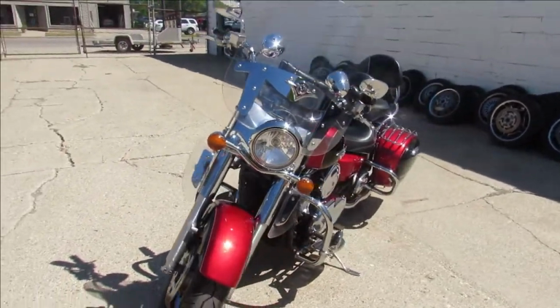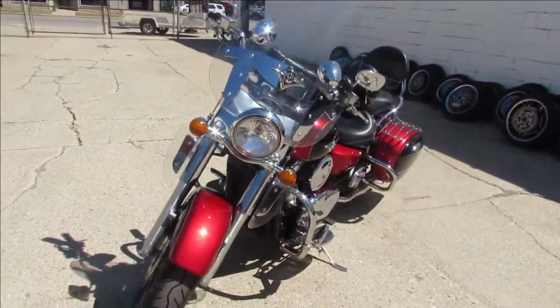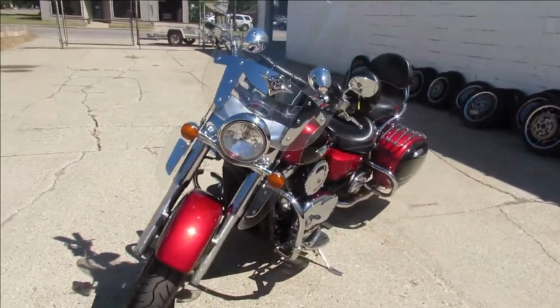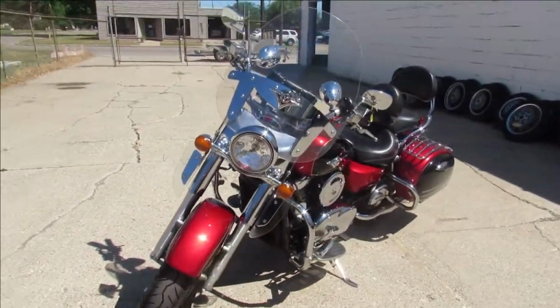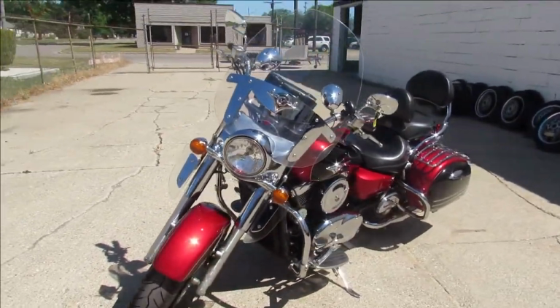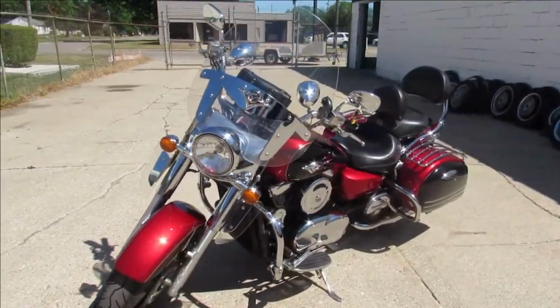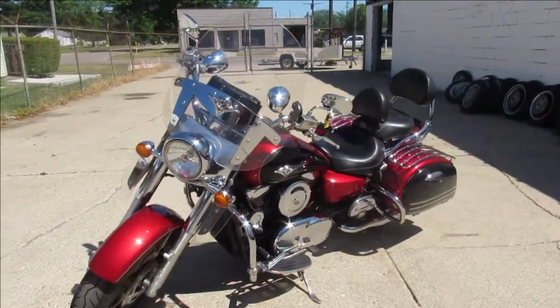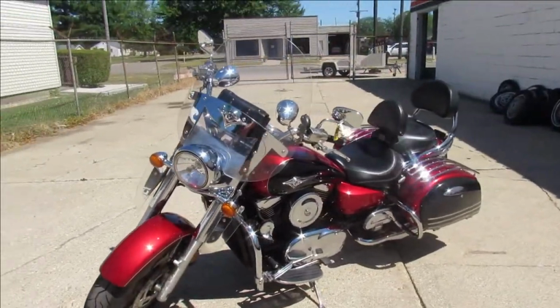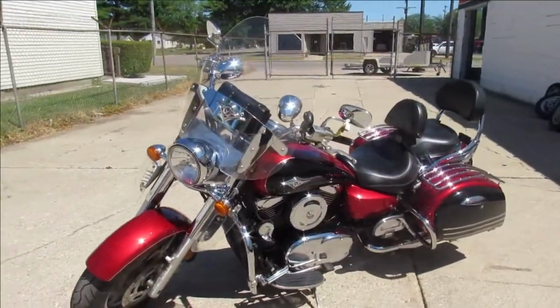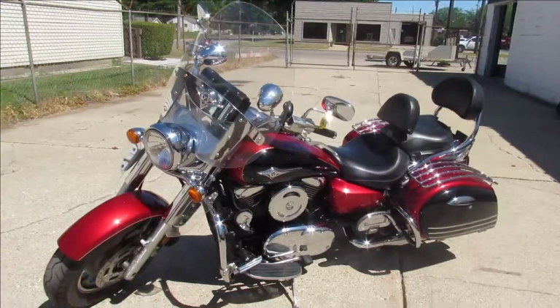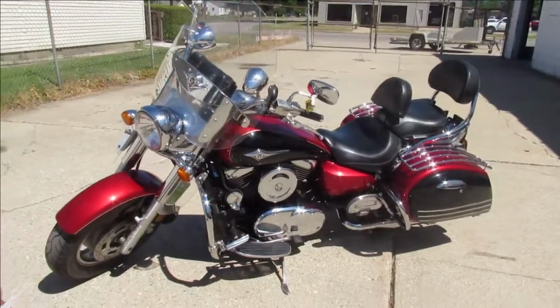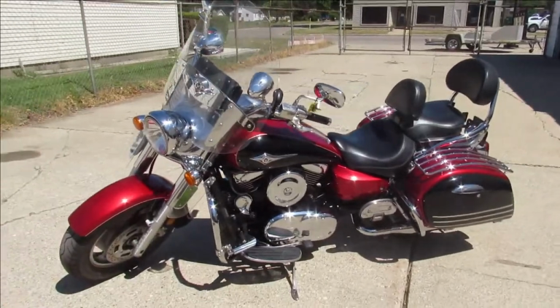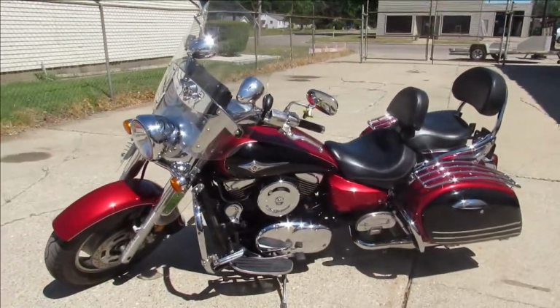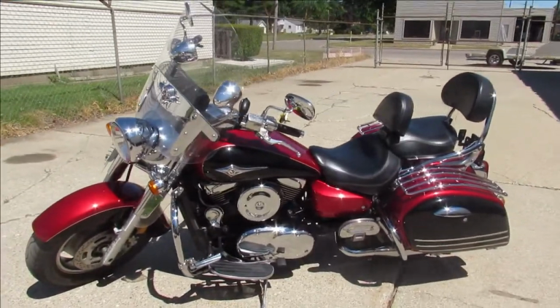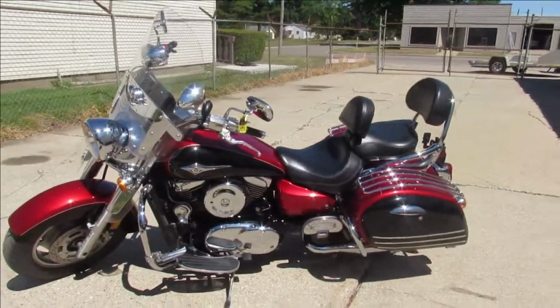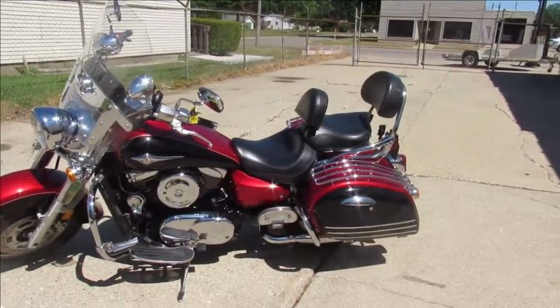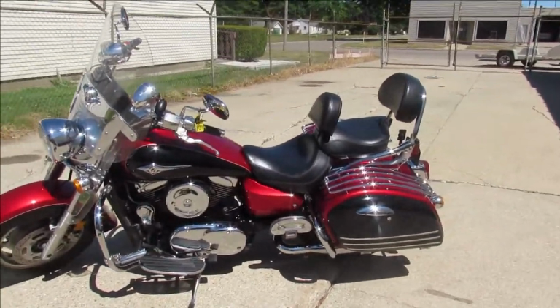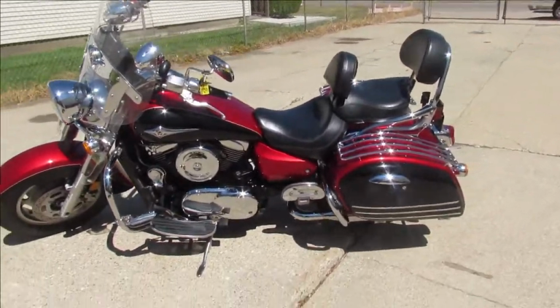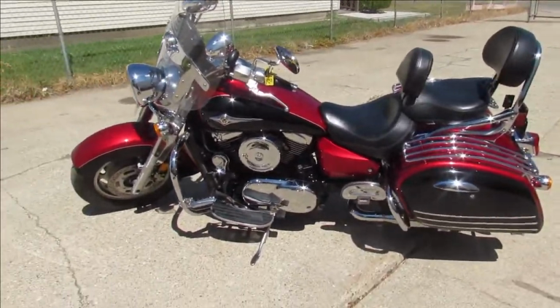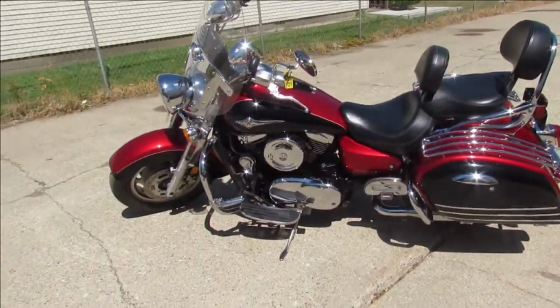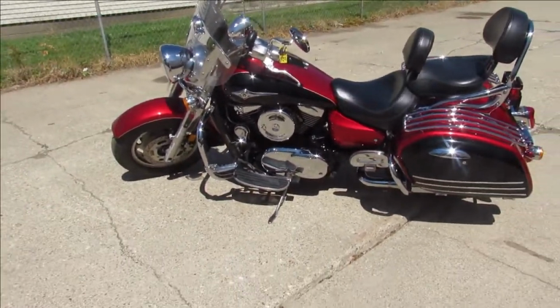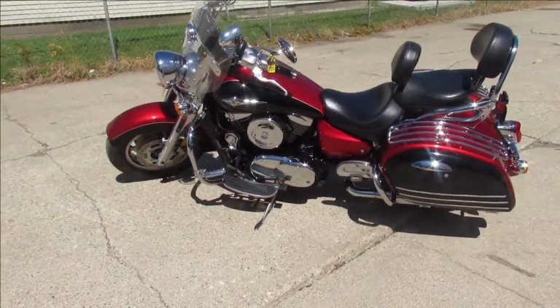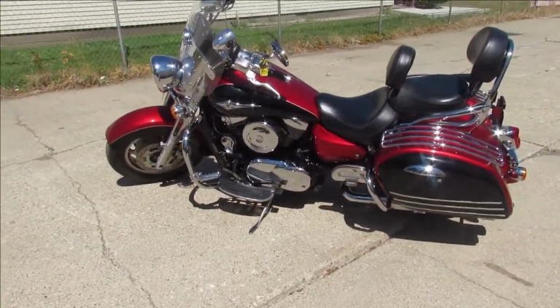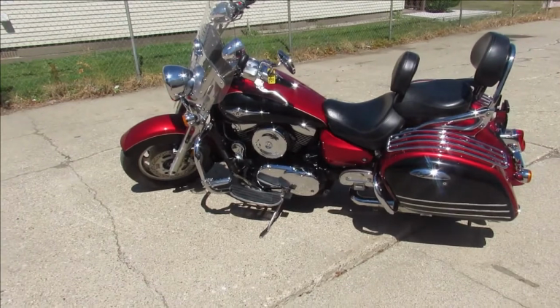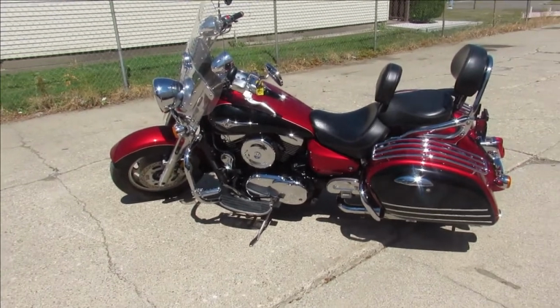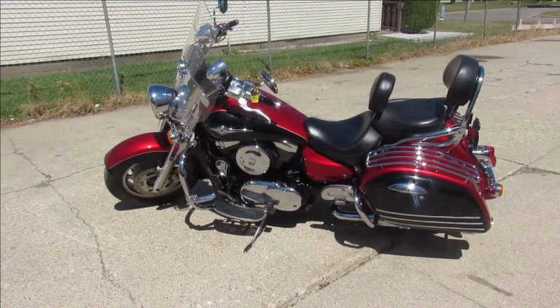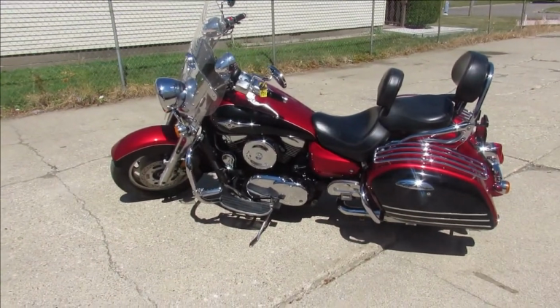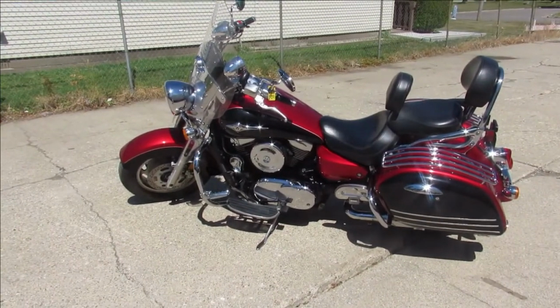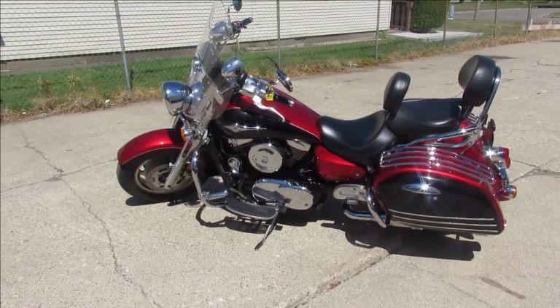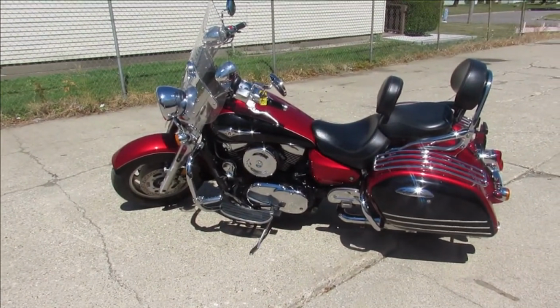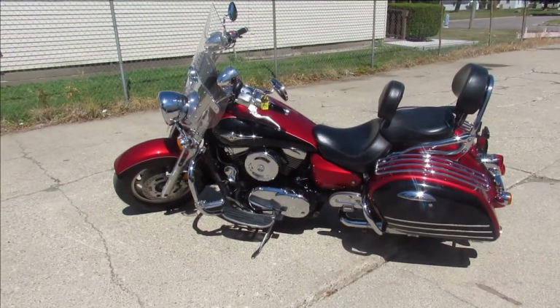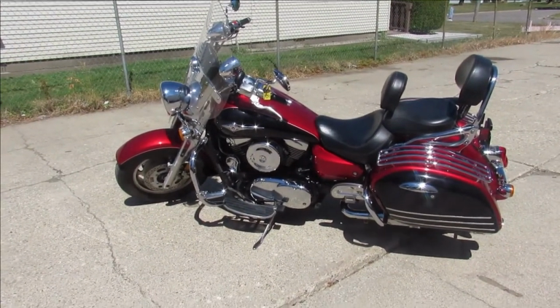It's just been serviced at the dealership, inspected, and all the fluids have been changed. There is a warranty available so you can buy with confidence. This is one clean big bore cruiser — the 2008 Vulcan Nomad 1600.